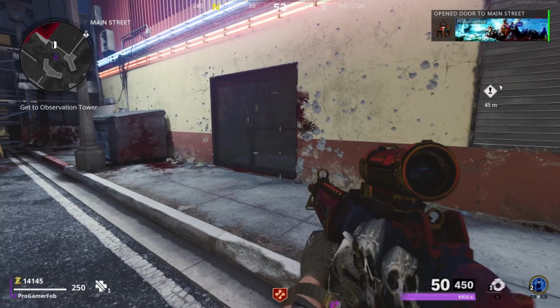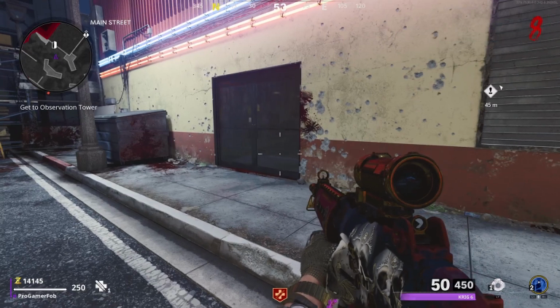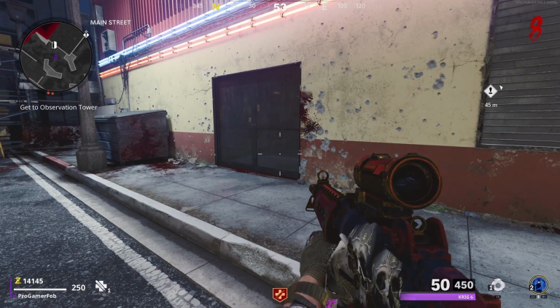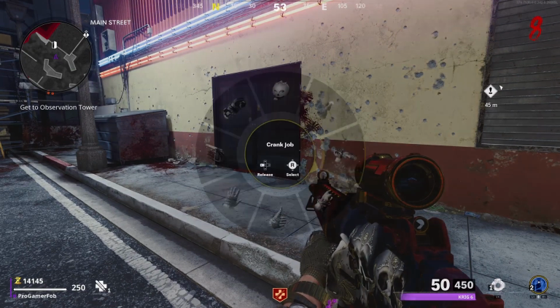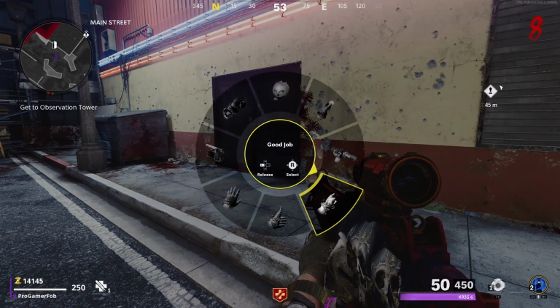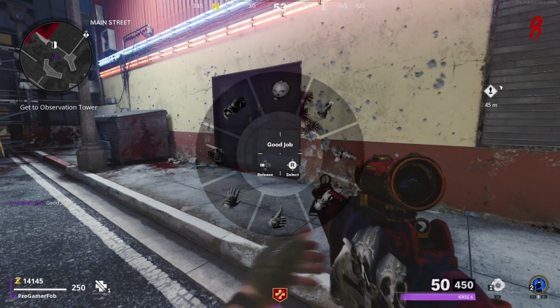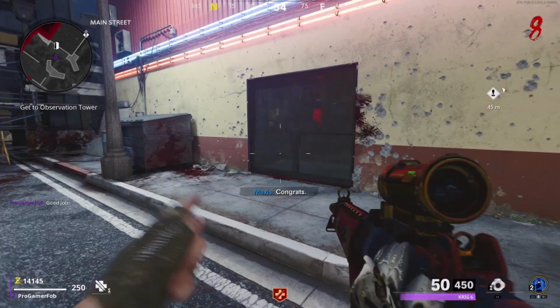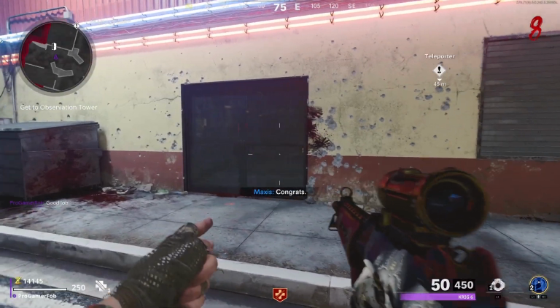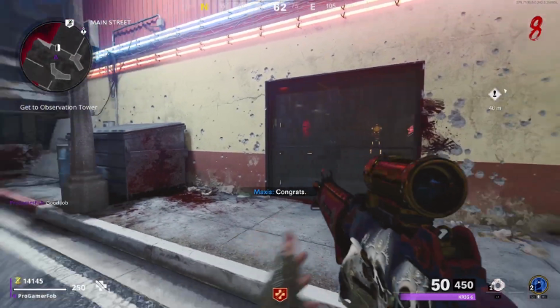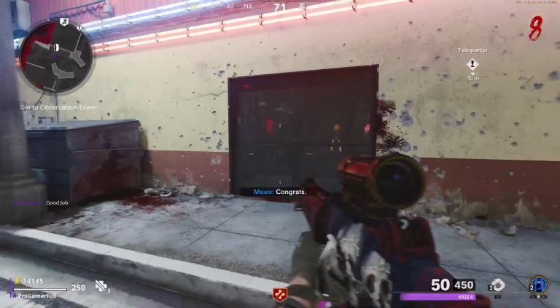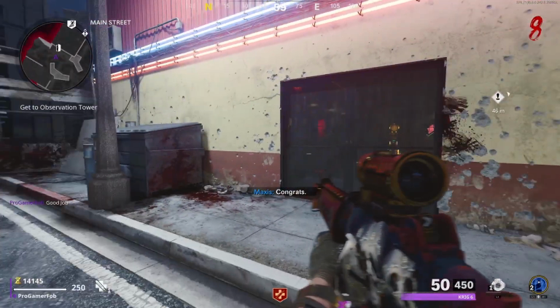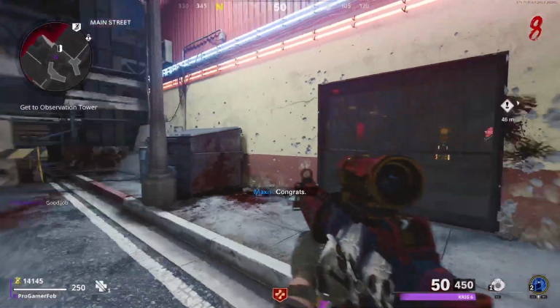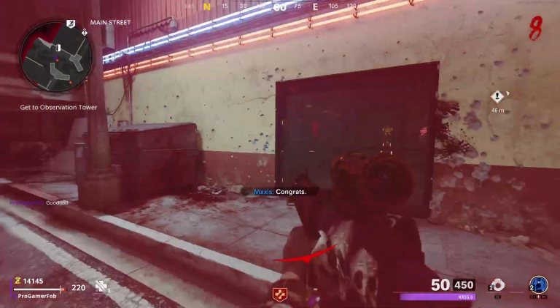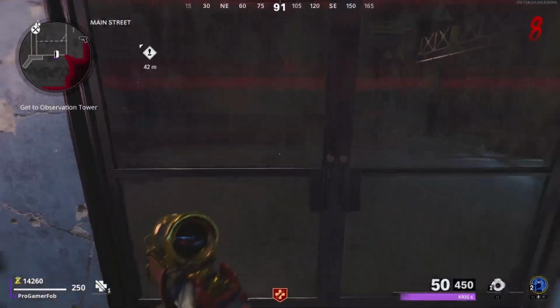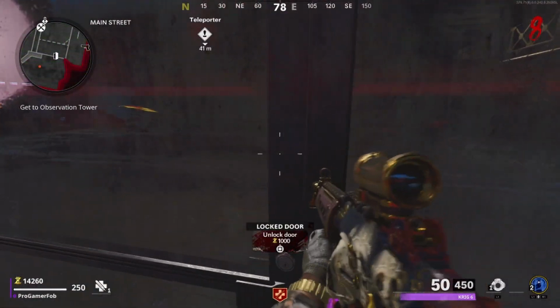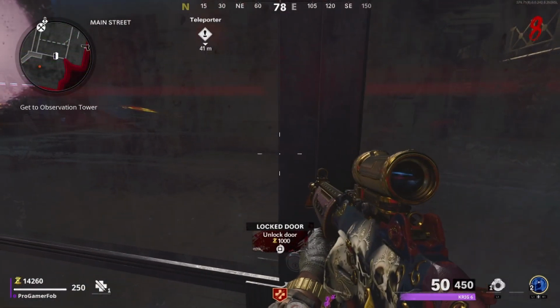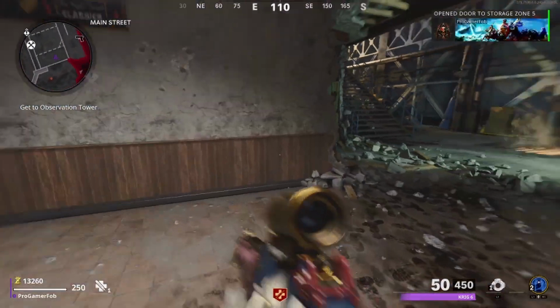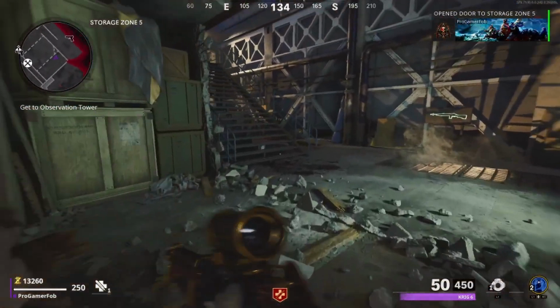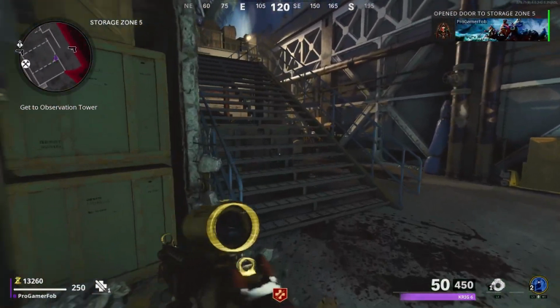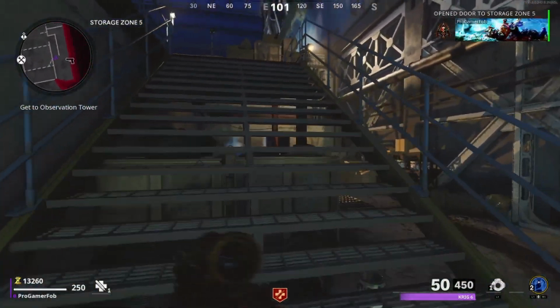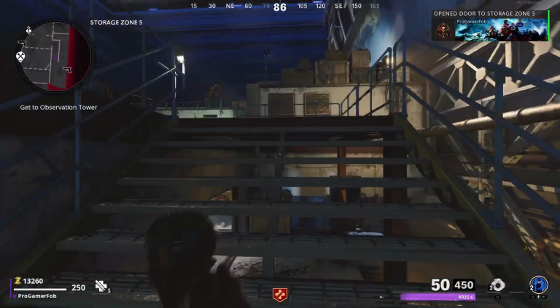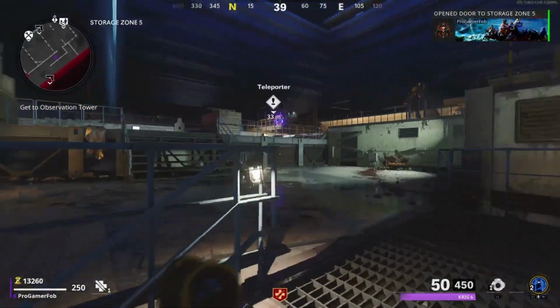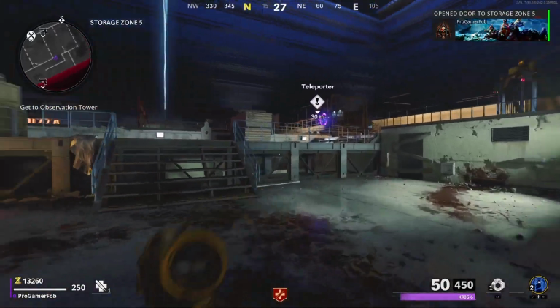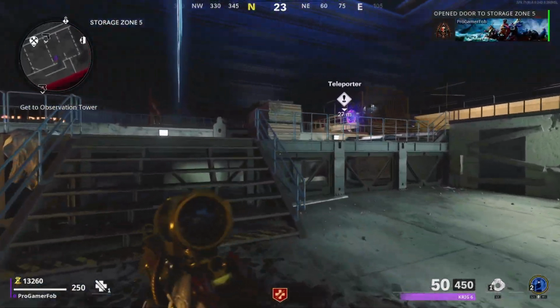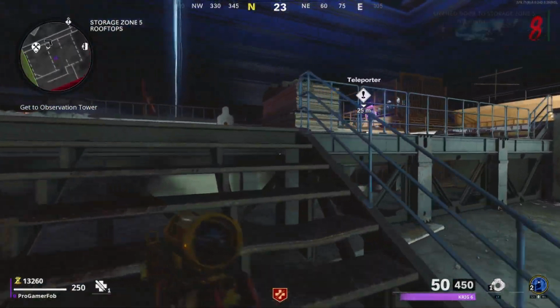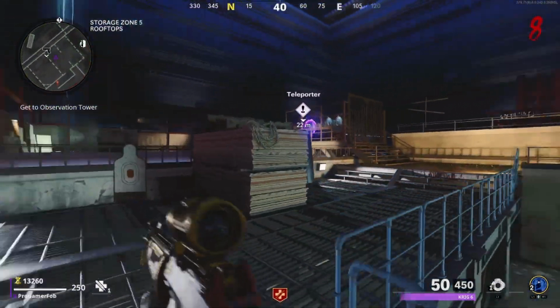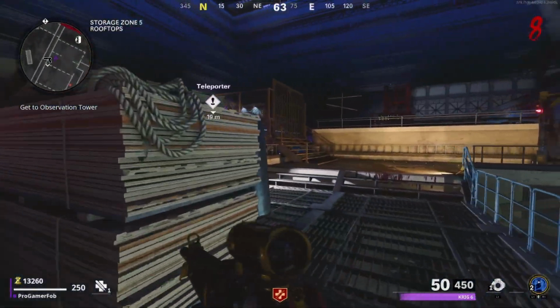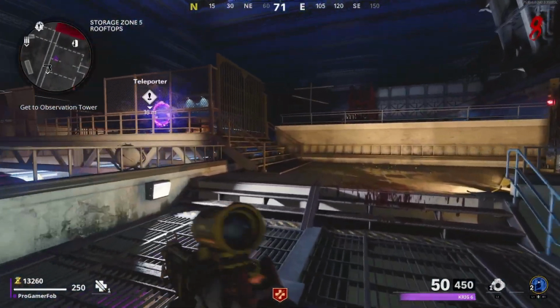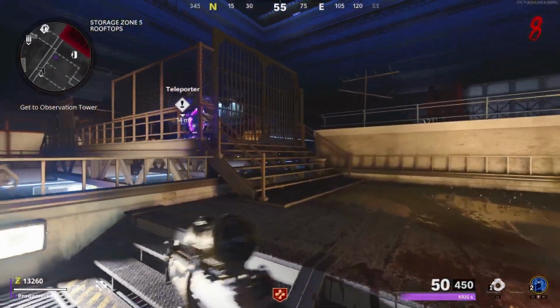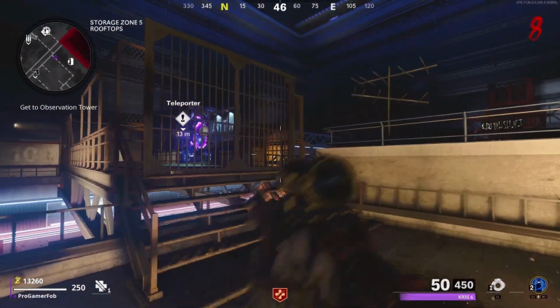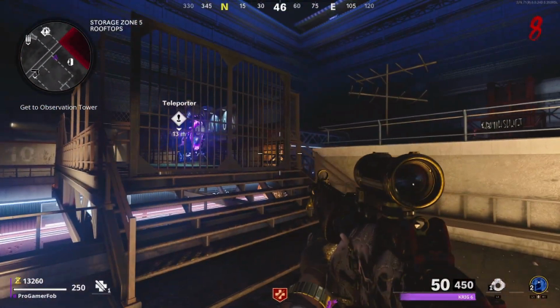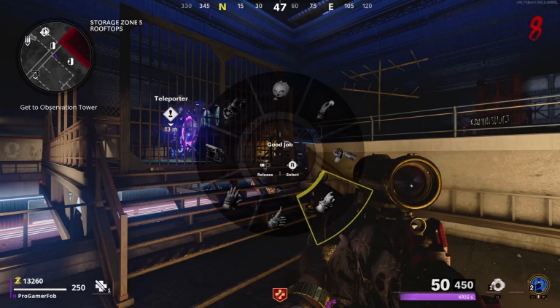On Main Street, this door right here you want to keep closed — do not open it. Go to the right and open that door over there. There is also another door I do not want you to open: the gate that leads to the portal. Keep that closed as well and do not open it.